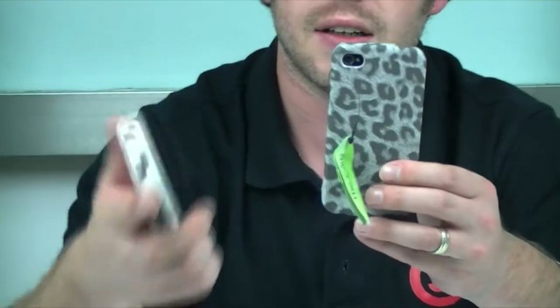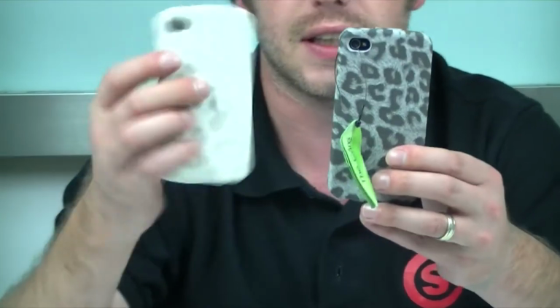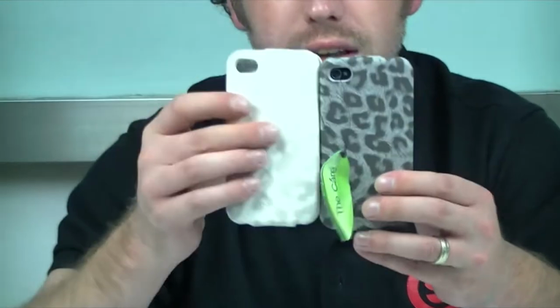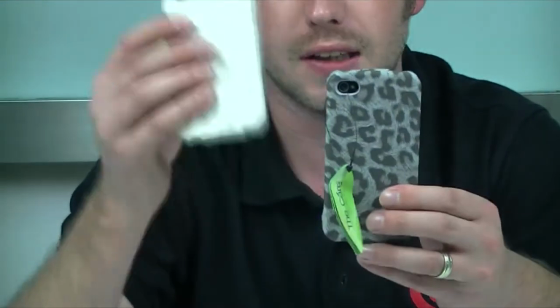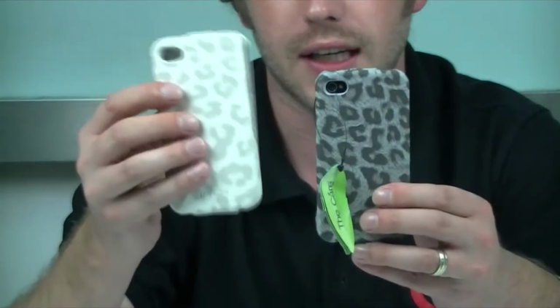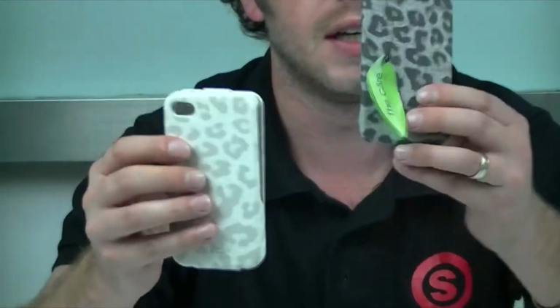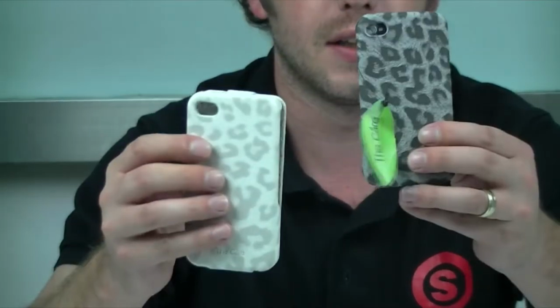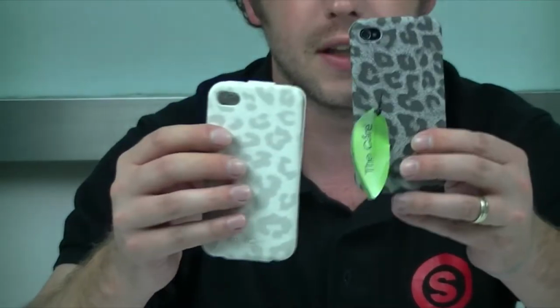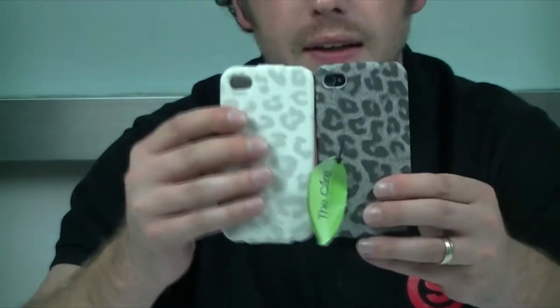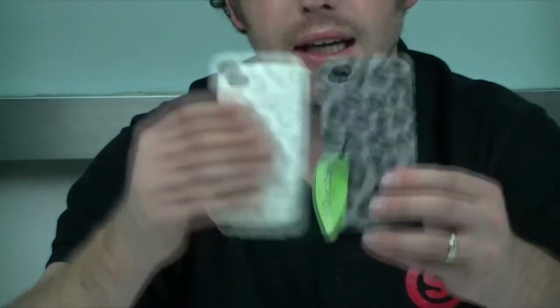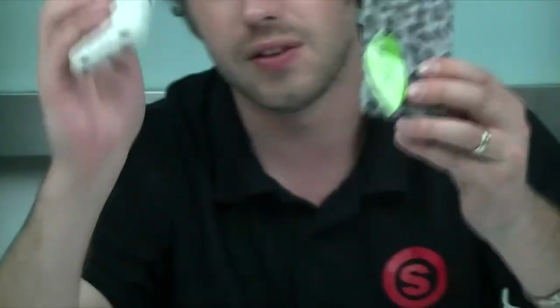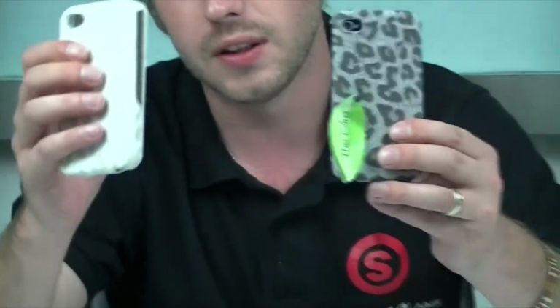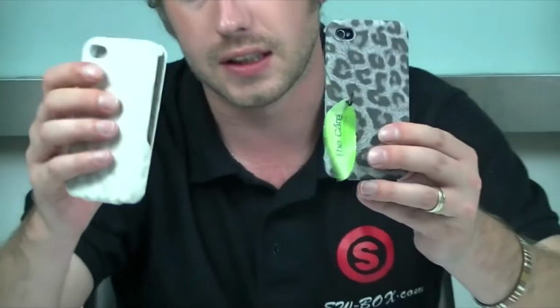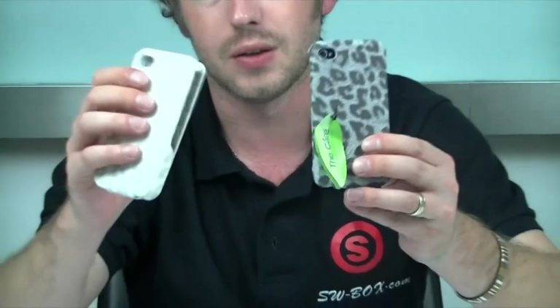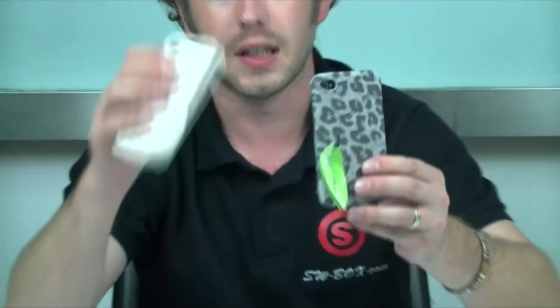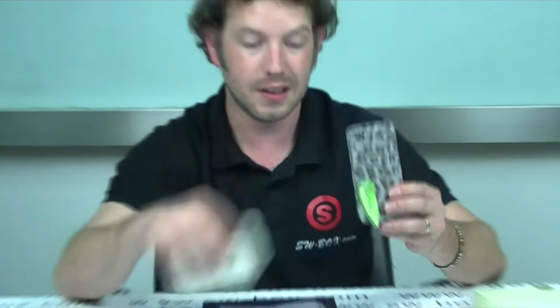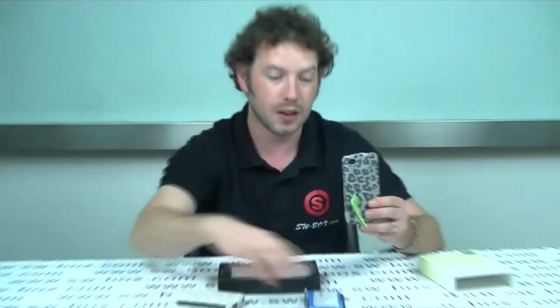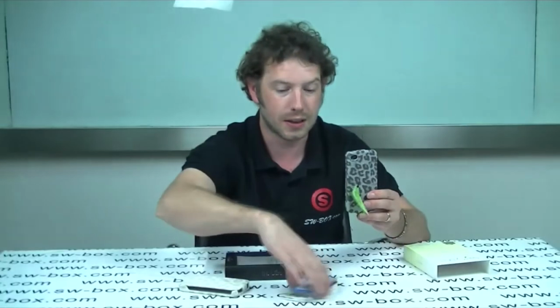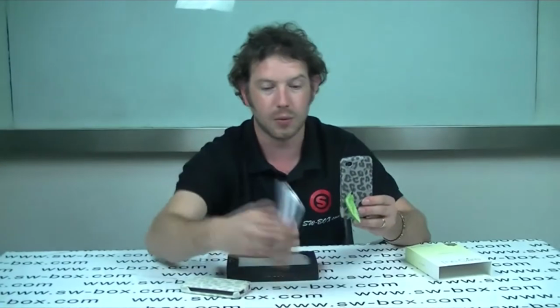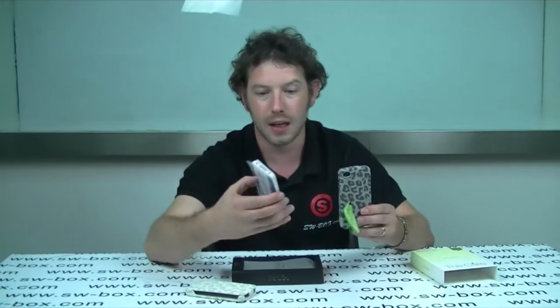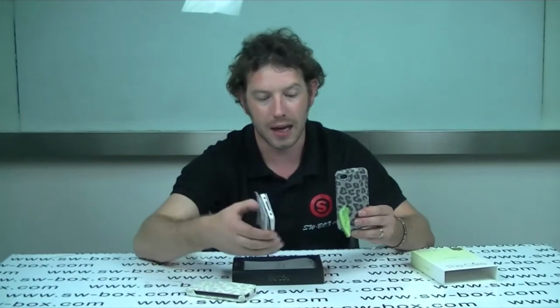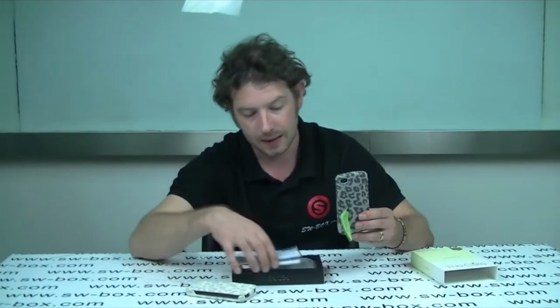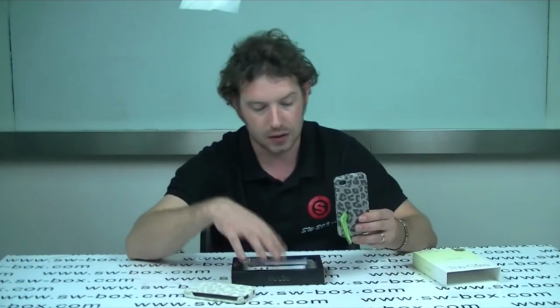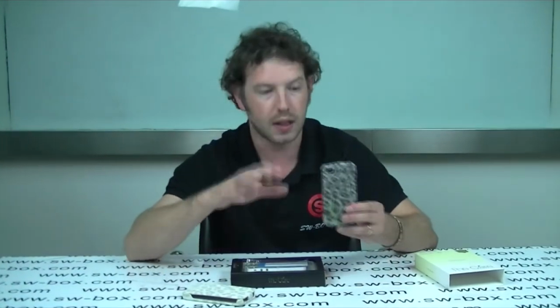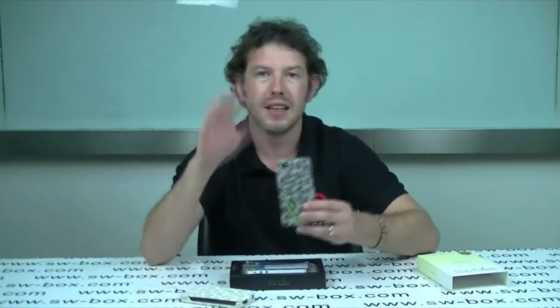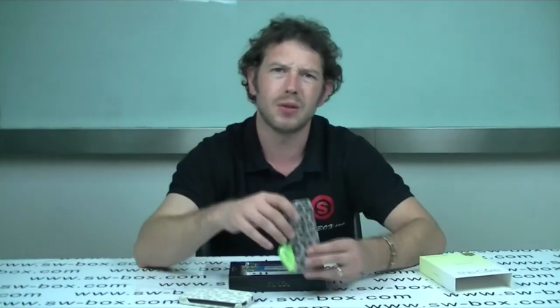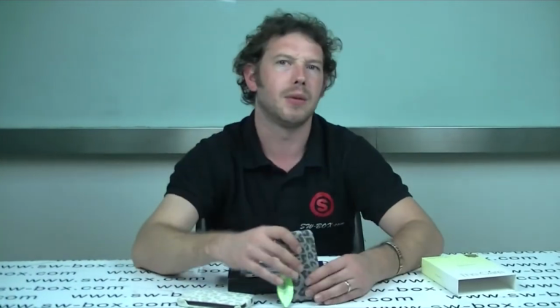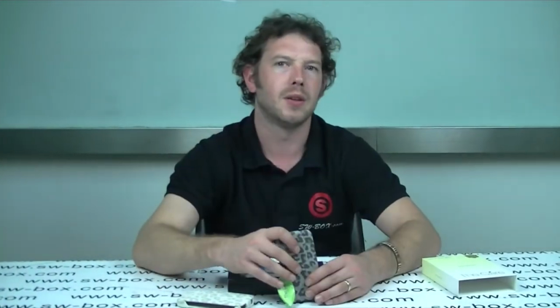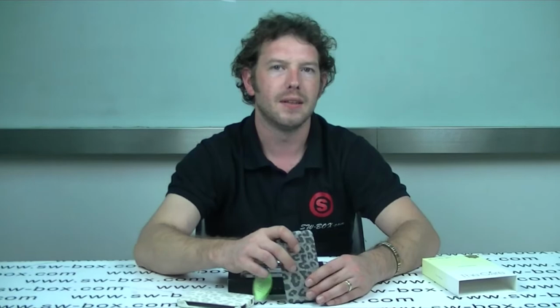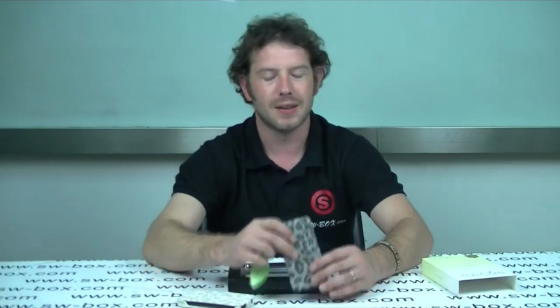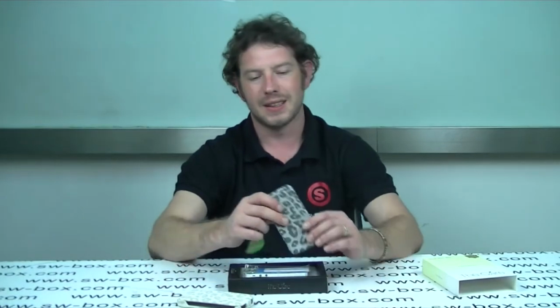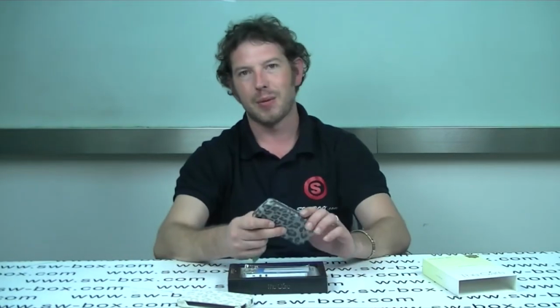As you can see the phone looks really stylish when it's in there. And like I said there's two colours — a light colour and a darker colour. Now if you are interested in these sort of products and you do want a nice little kit with a notepad and that sort of thing, come to SWBox. Thanks a lot guys, bye bye.